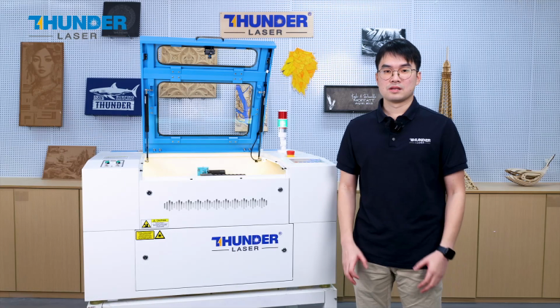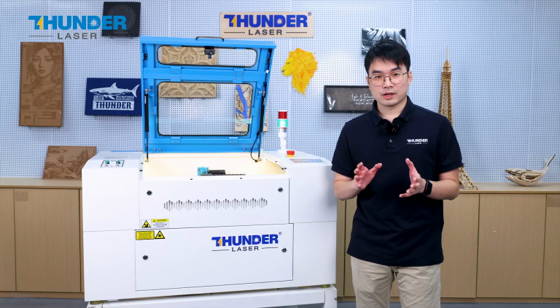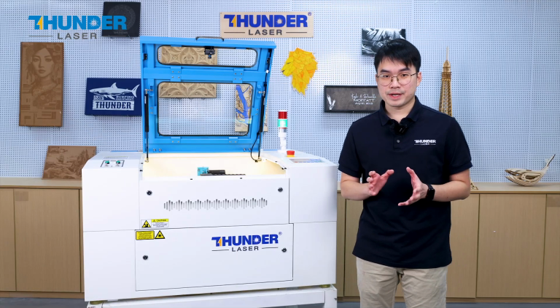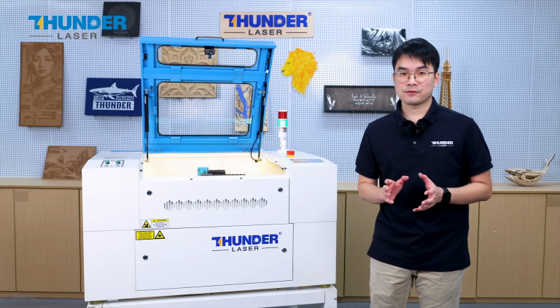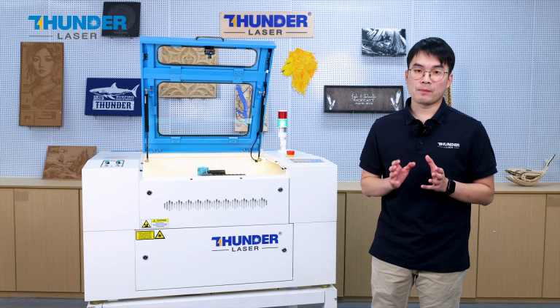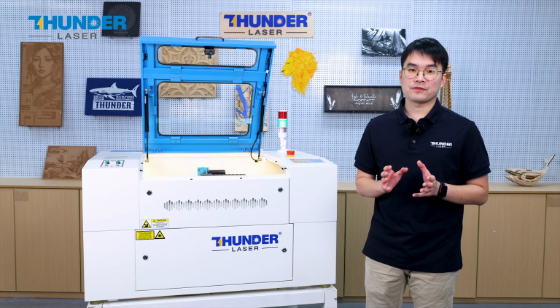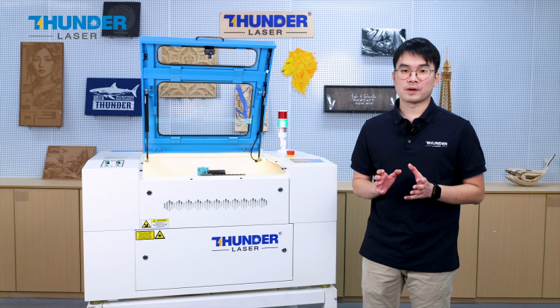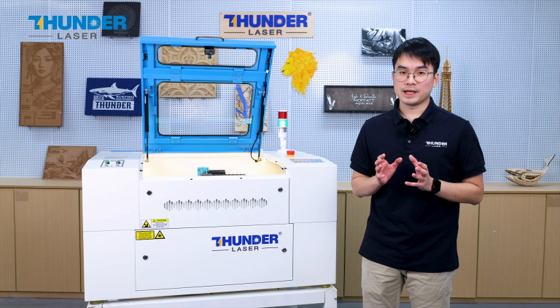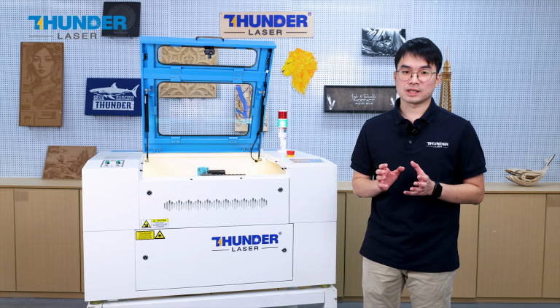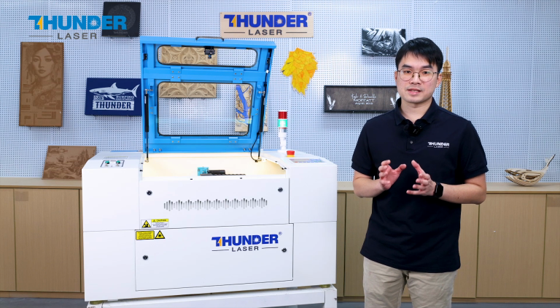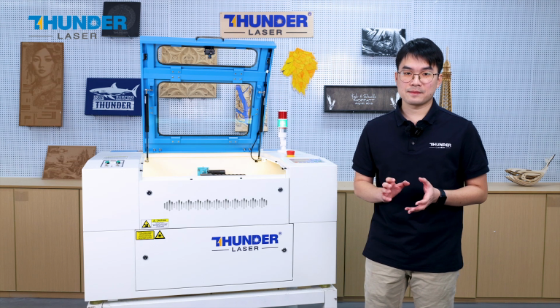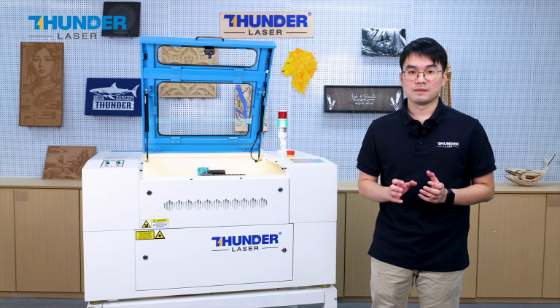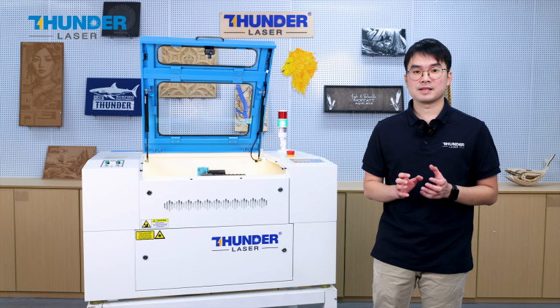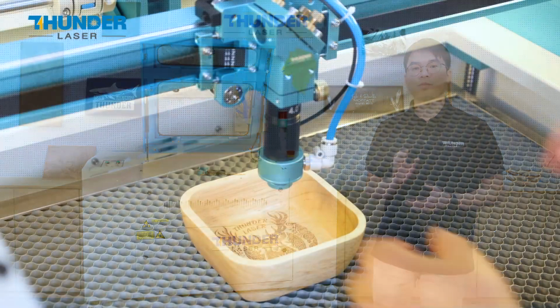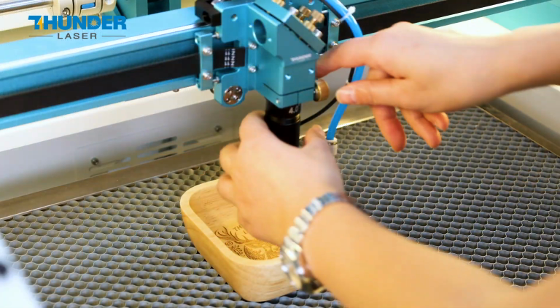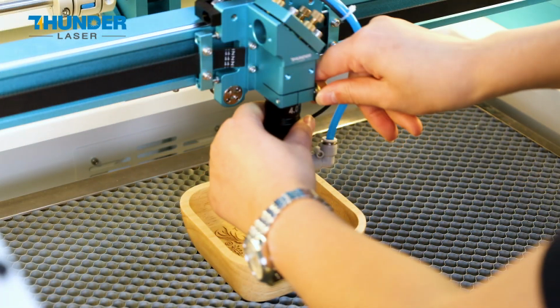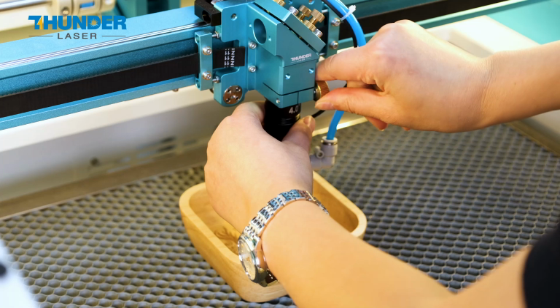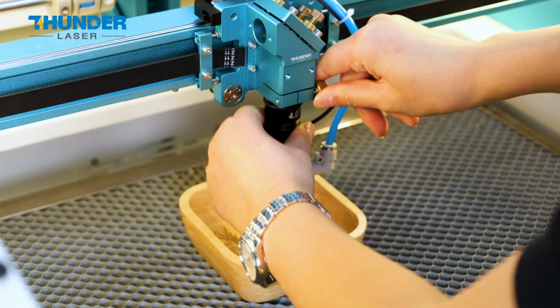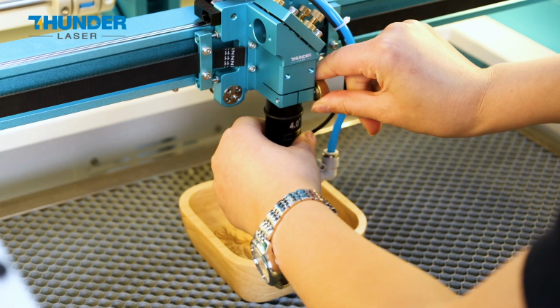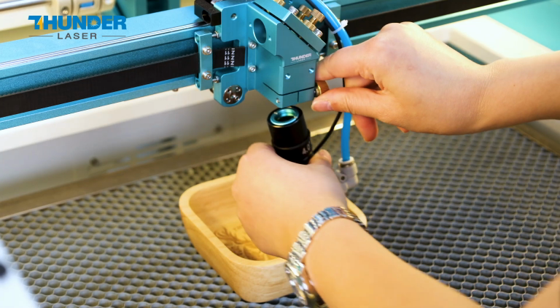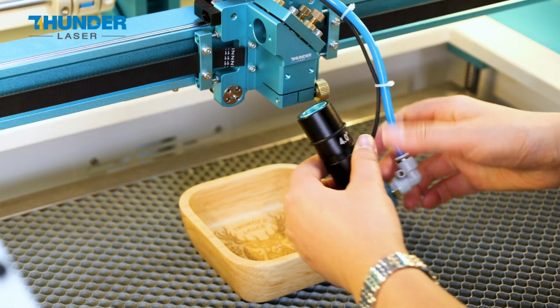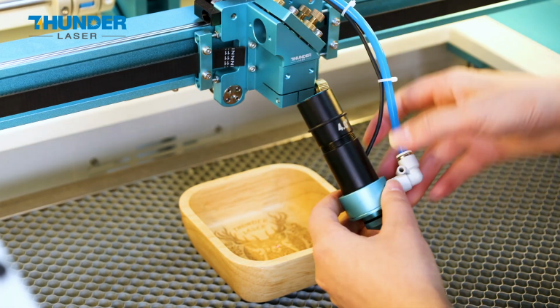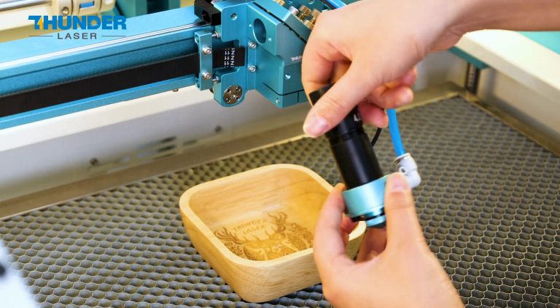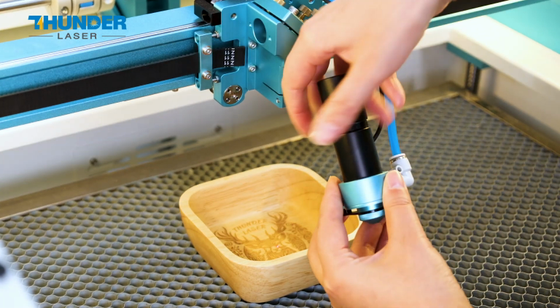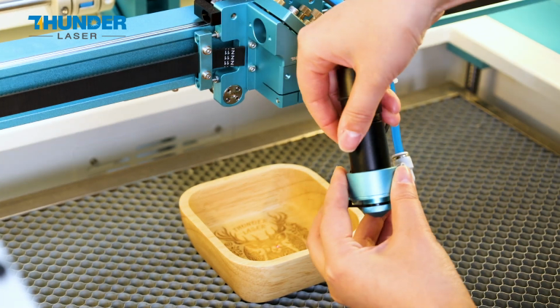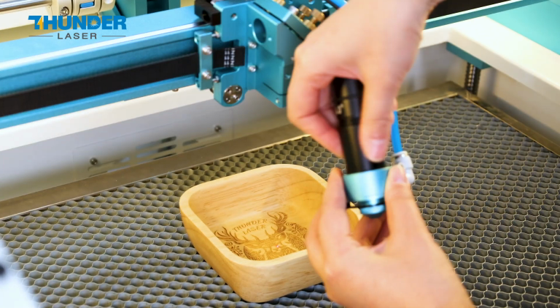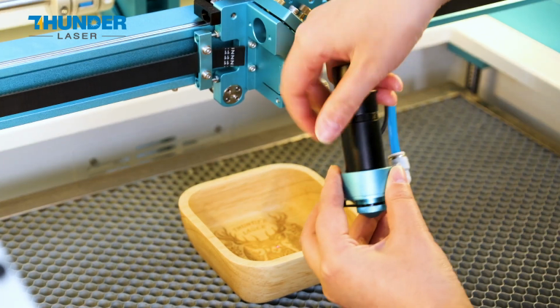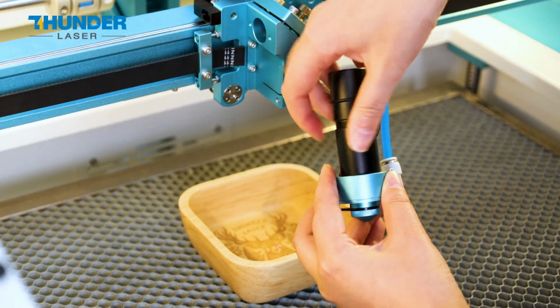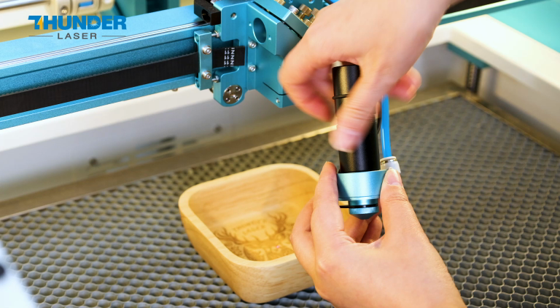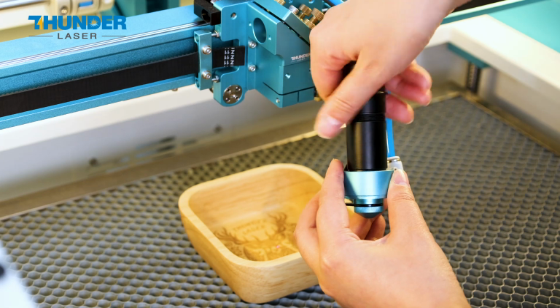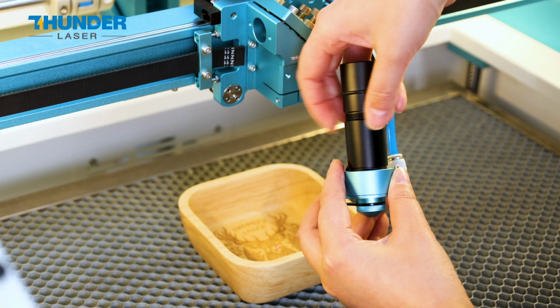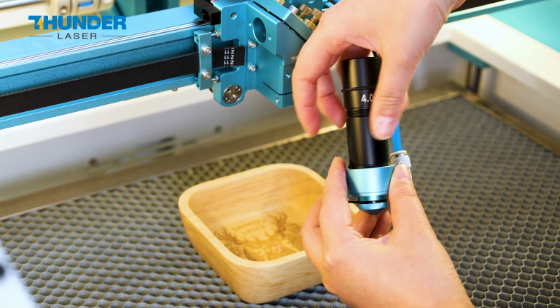The replacement process for the 1.5 and 2.0-inch lenses is the same. Besides, the 2.5 and 4.0-inch lenses can be disassembled to shorten the length of the tool in order to process concave products.